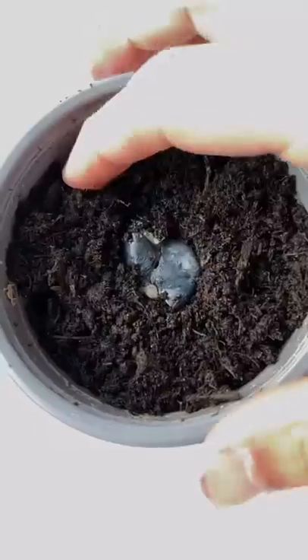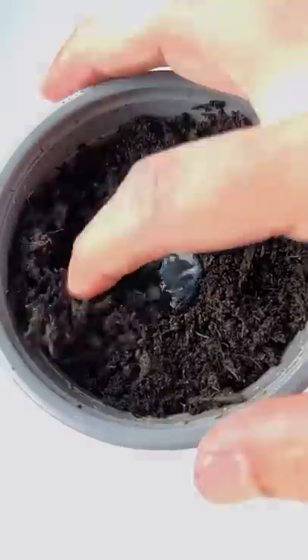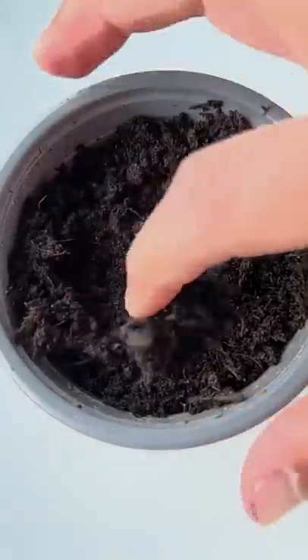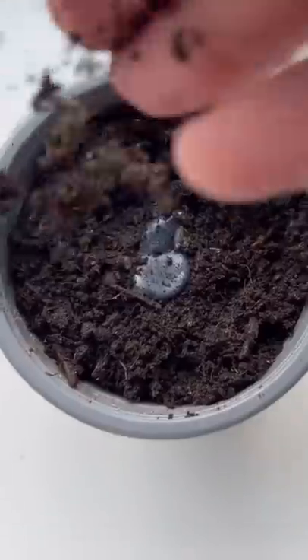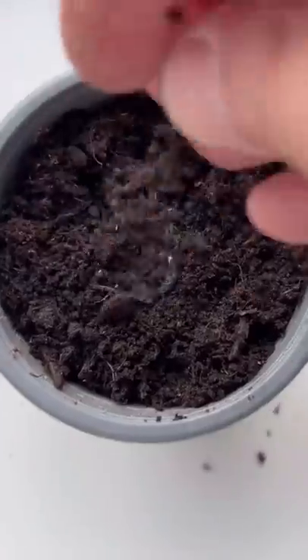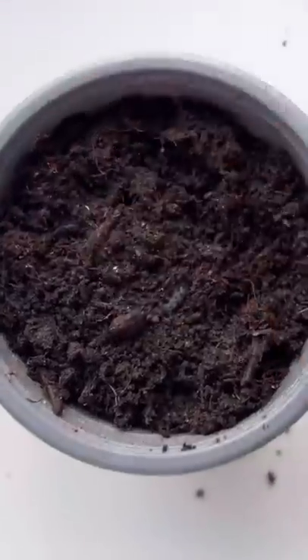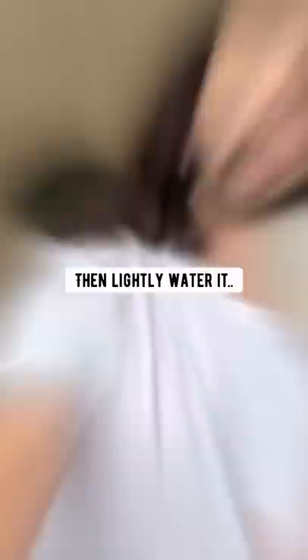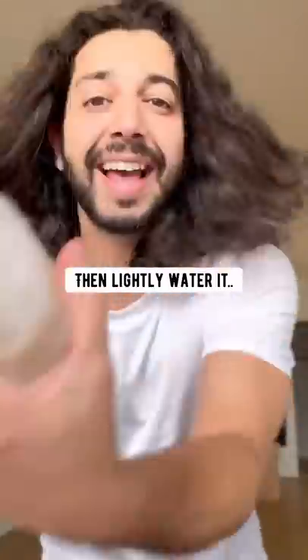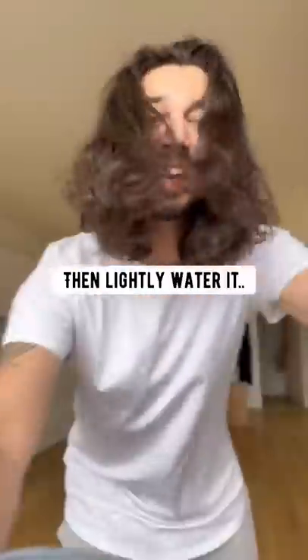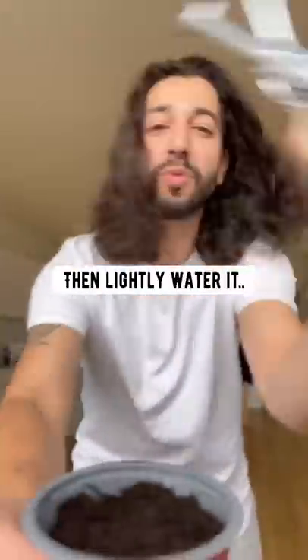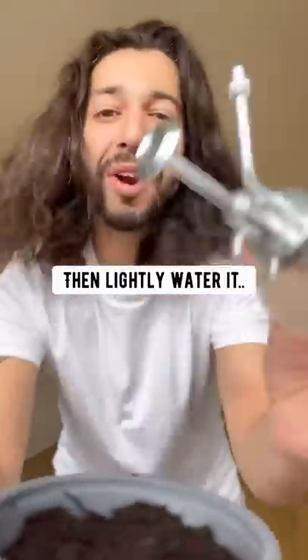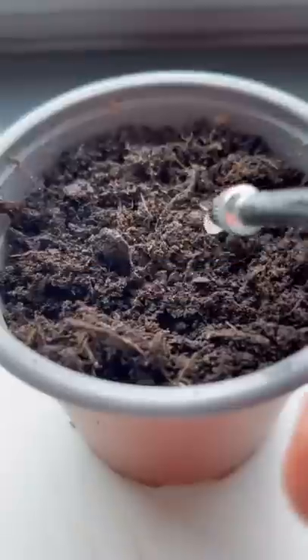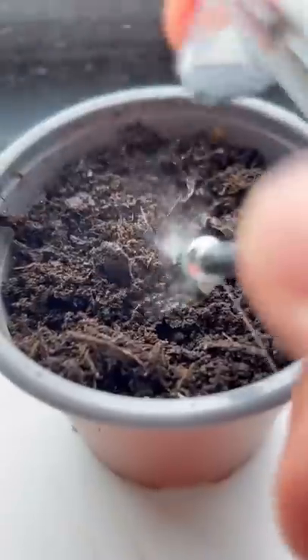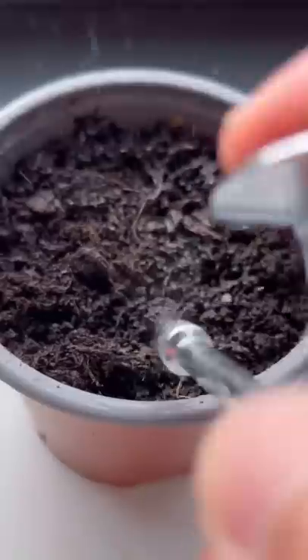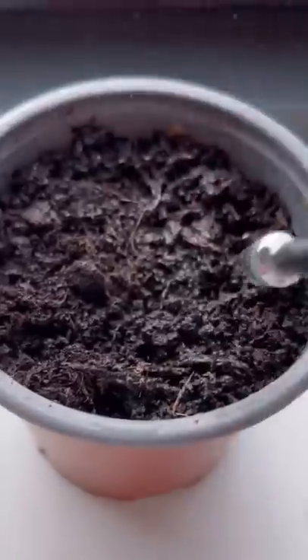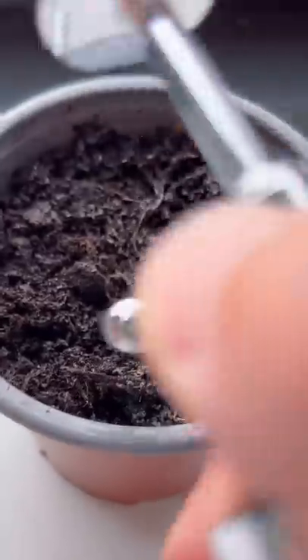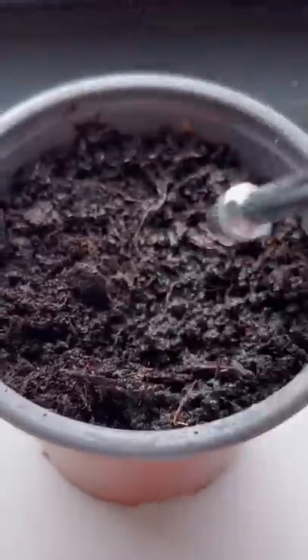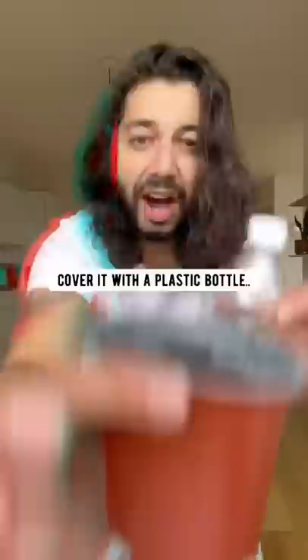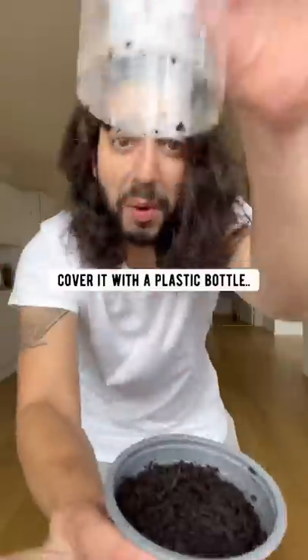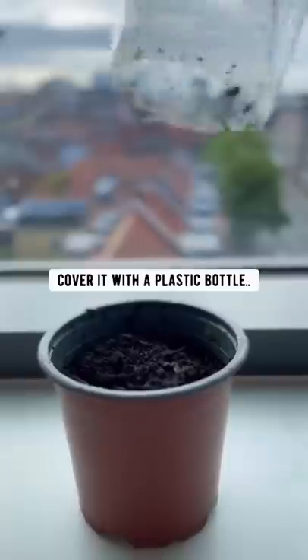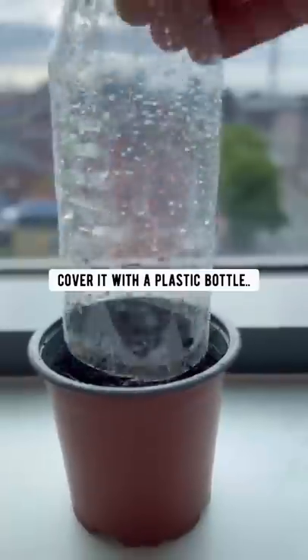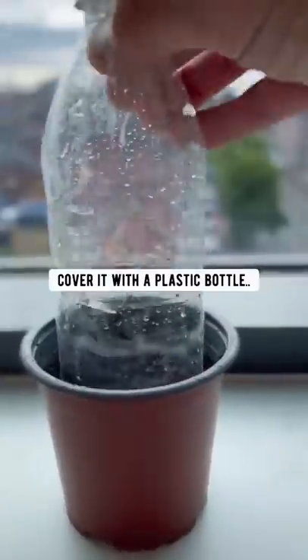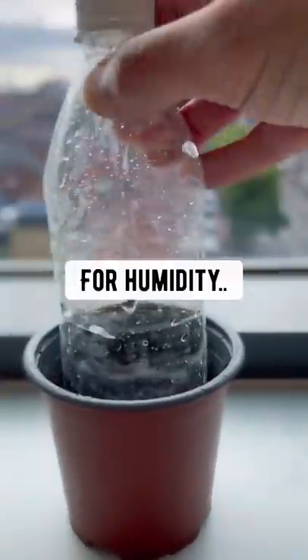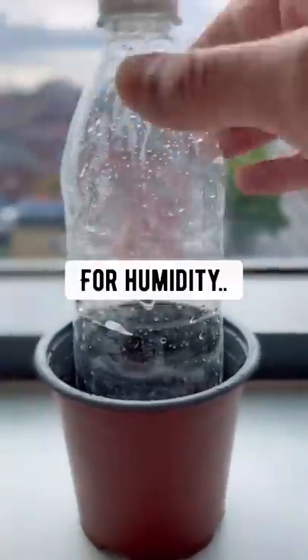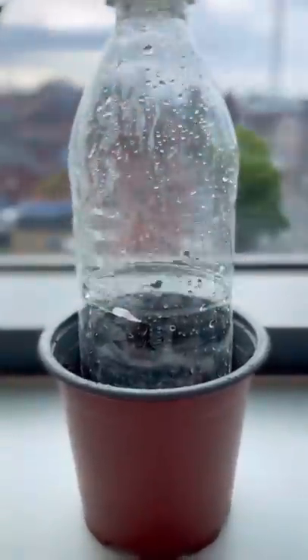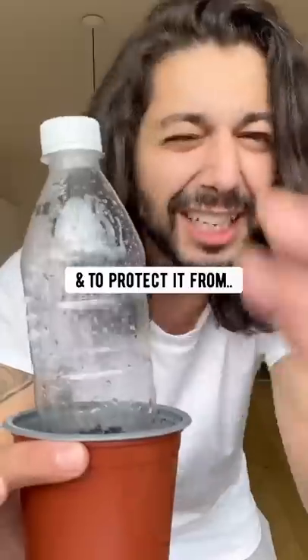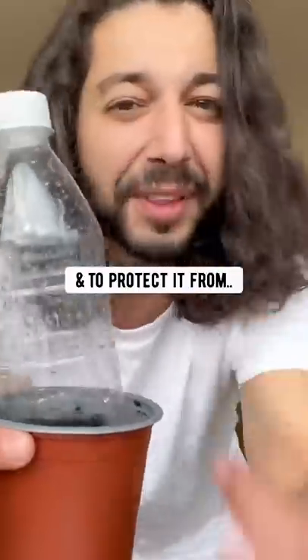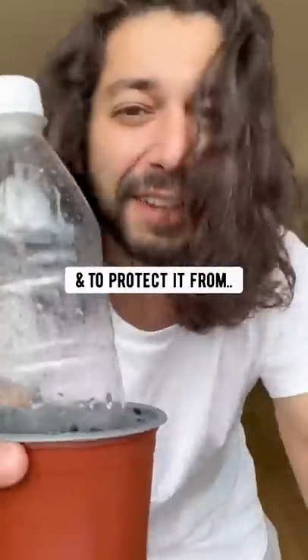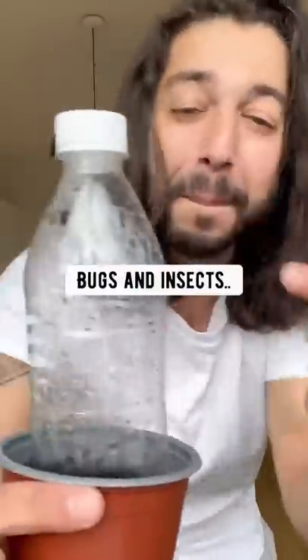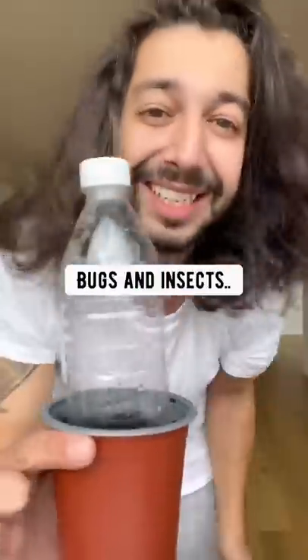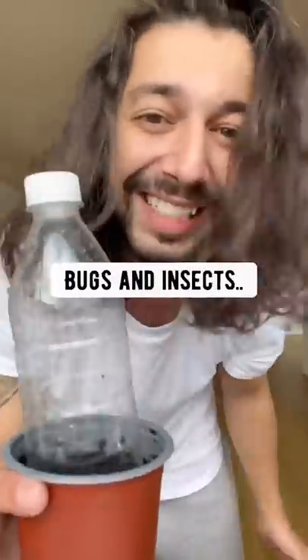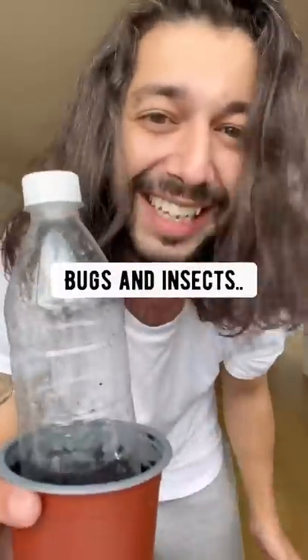then lightly water it, cover it with a plastic bottle for humidity and to protect it from bugs and insects,